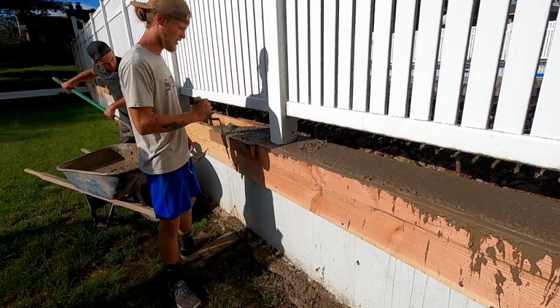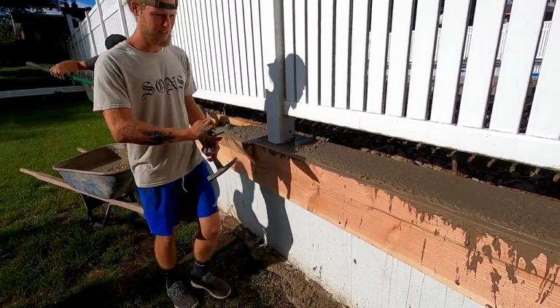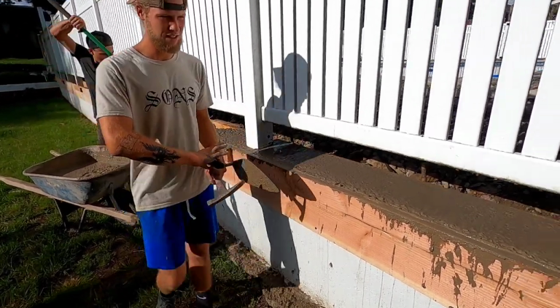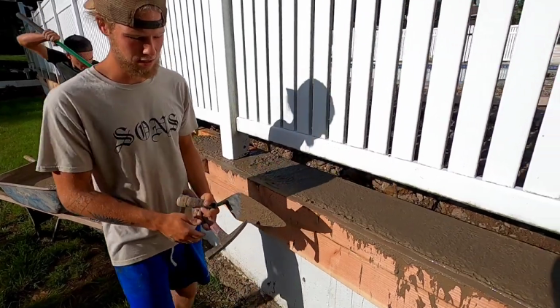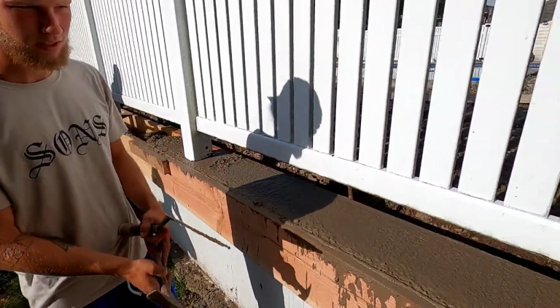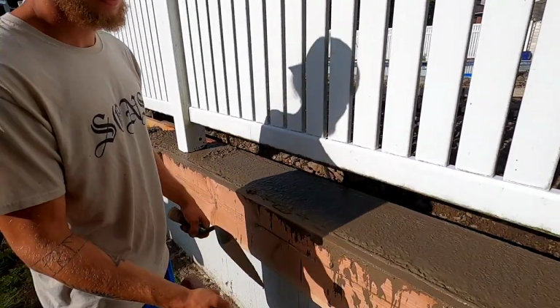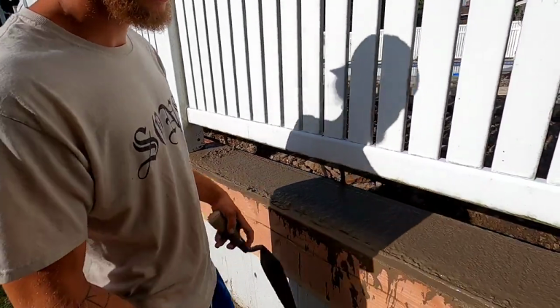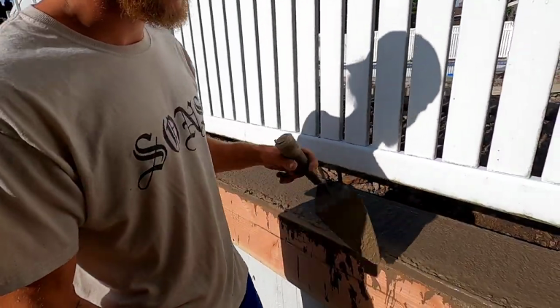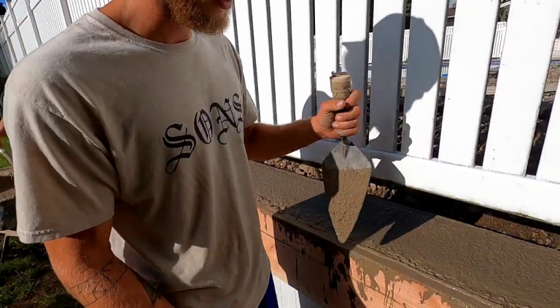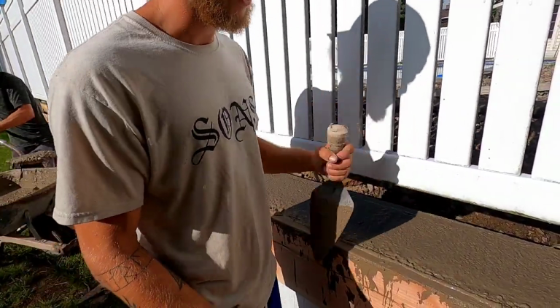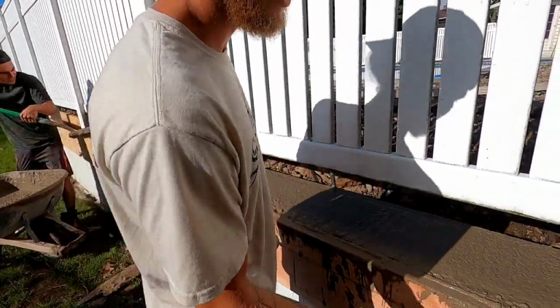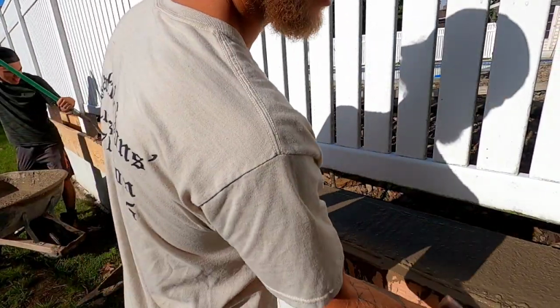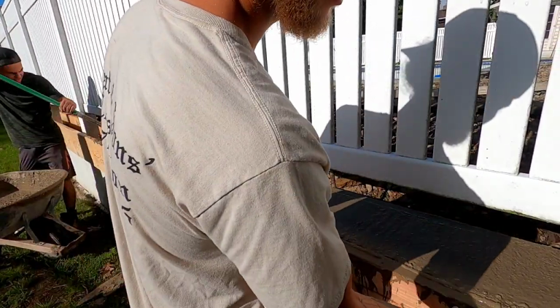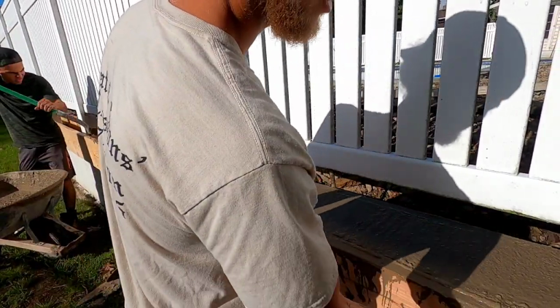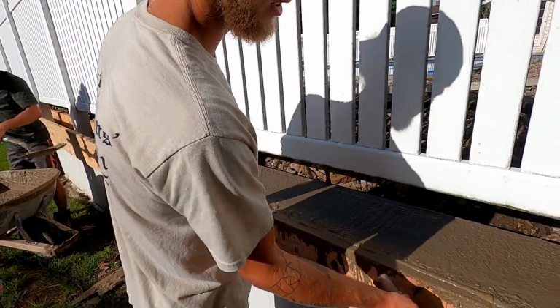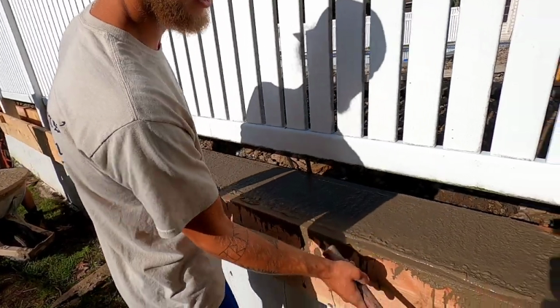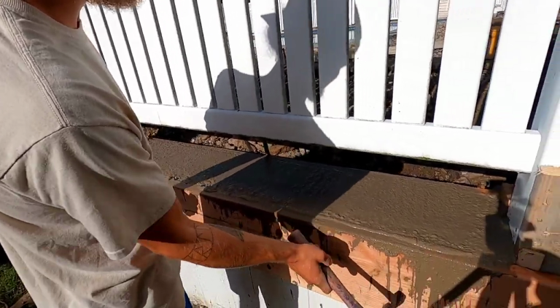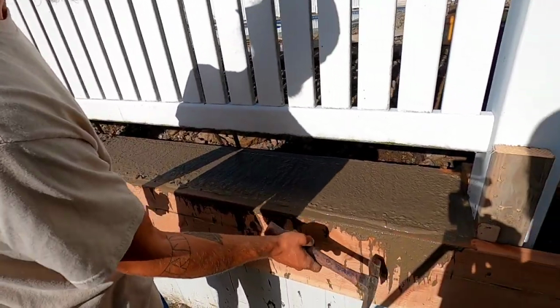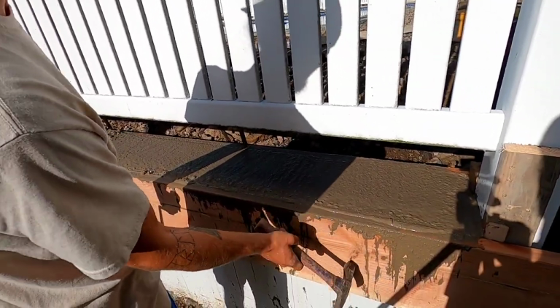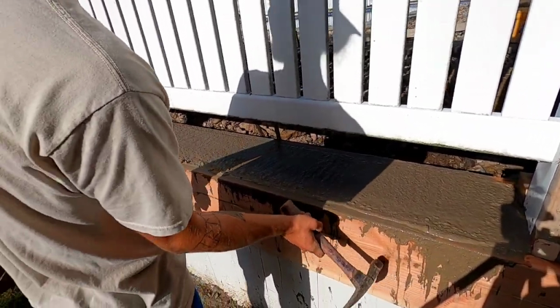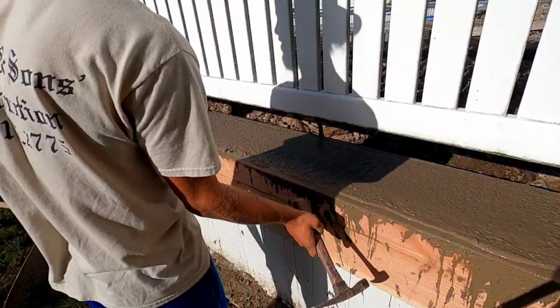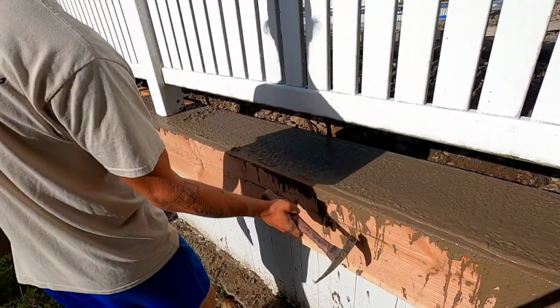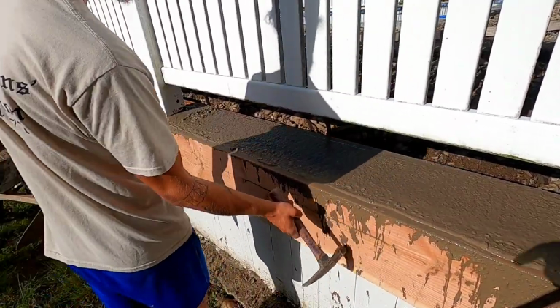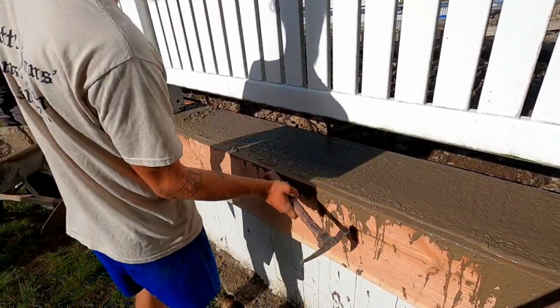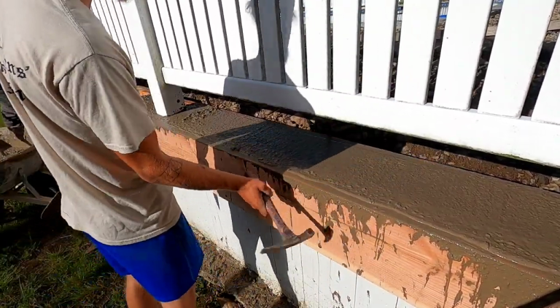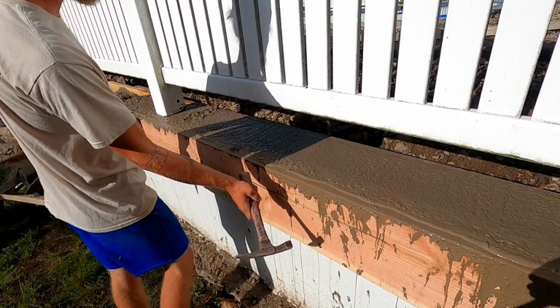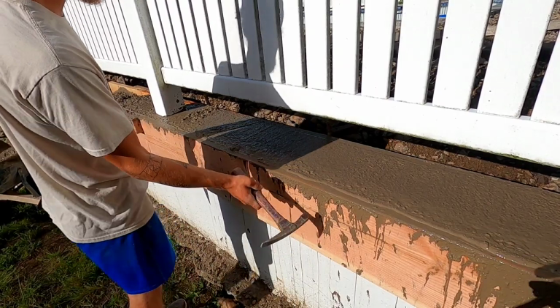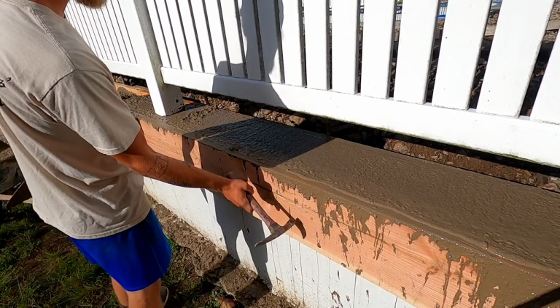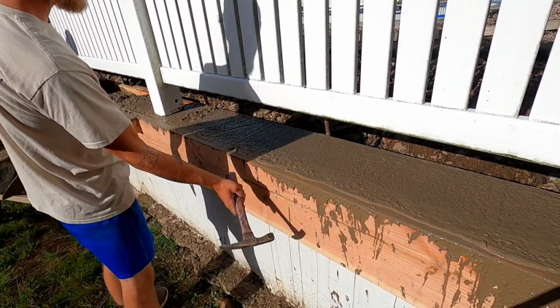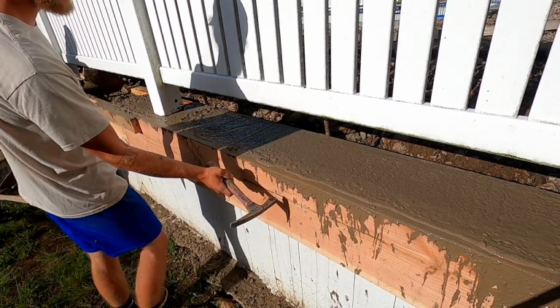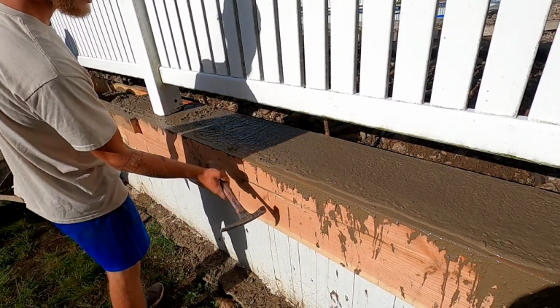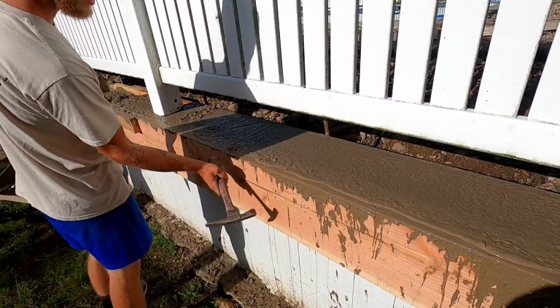You got any techniques to show the viewer? Nope, just slam it — just stab it in there. Pretty much. Not real difficult things we're doing here. And then he hits it with a hammer. What that does is make all the cream on the outside nice and smooth.